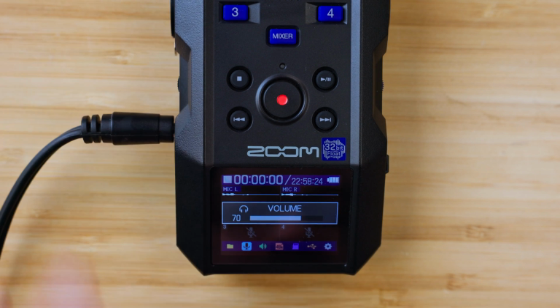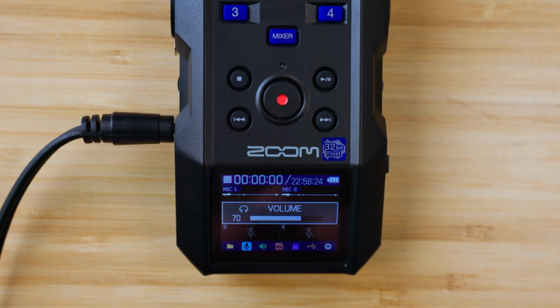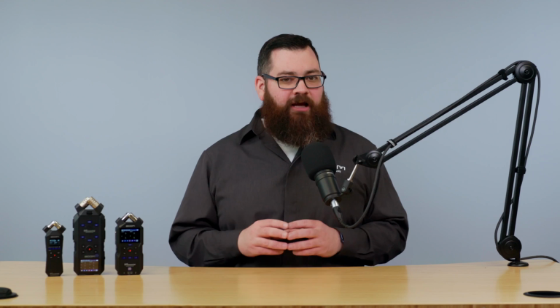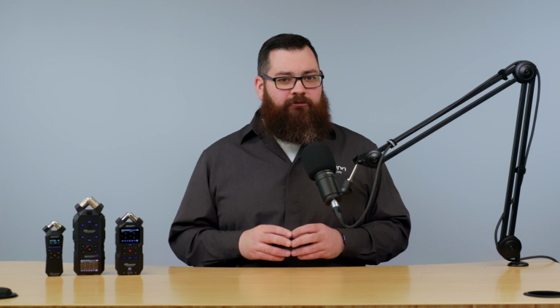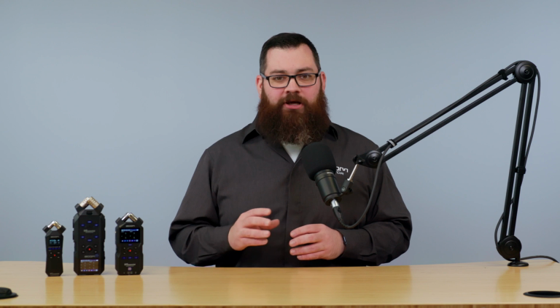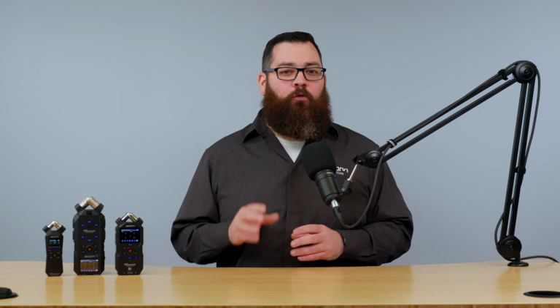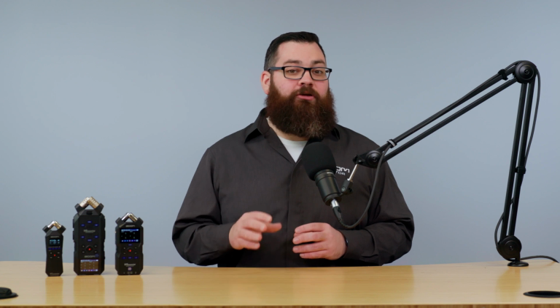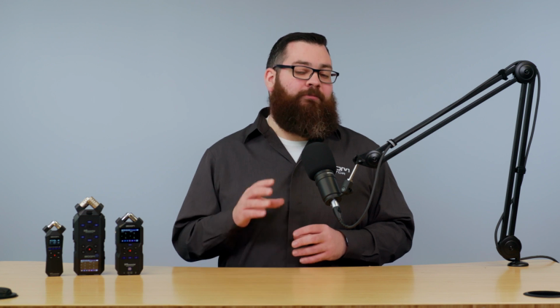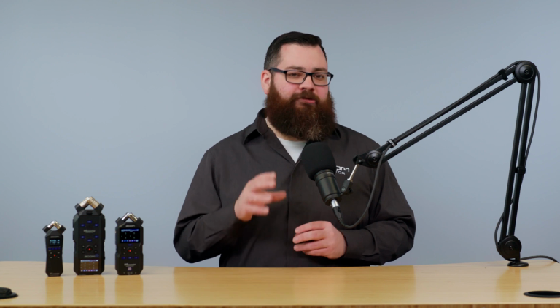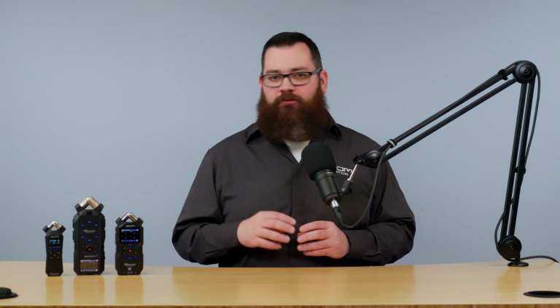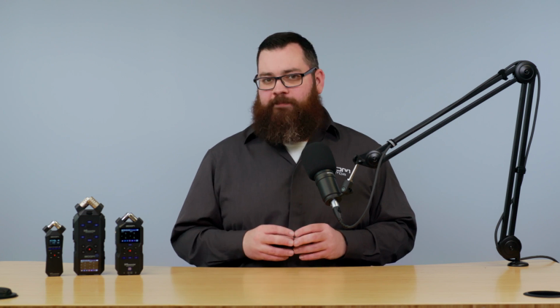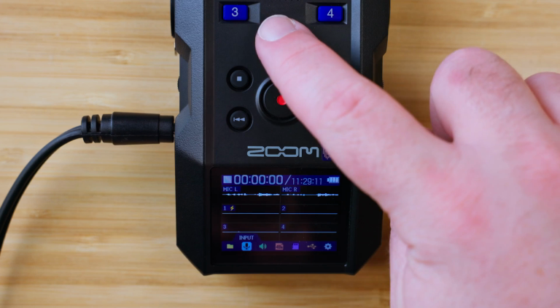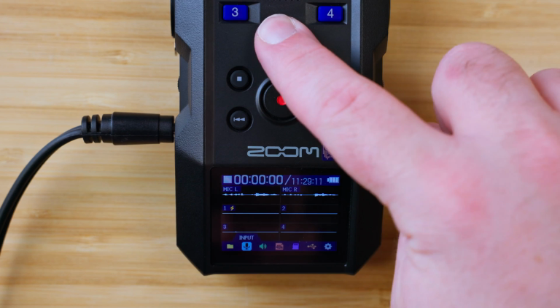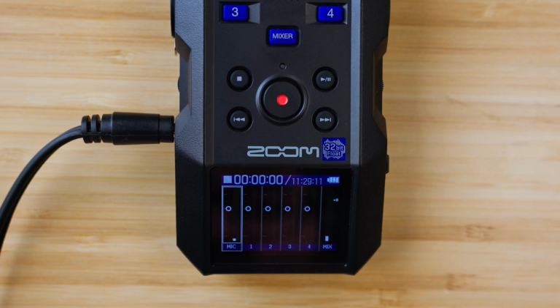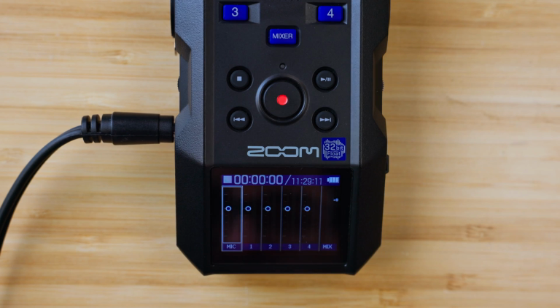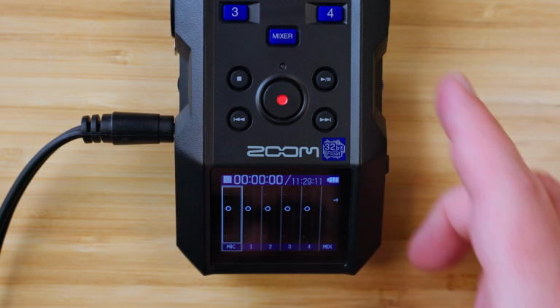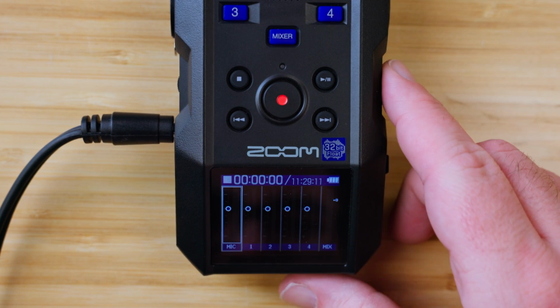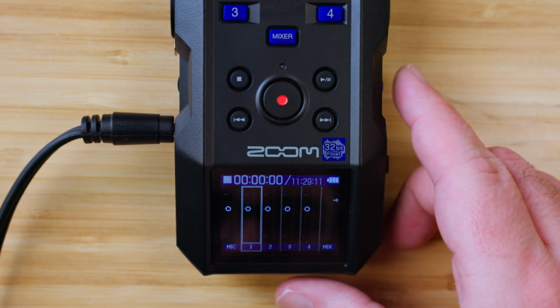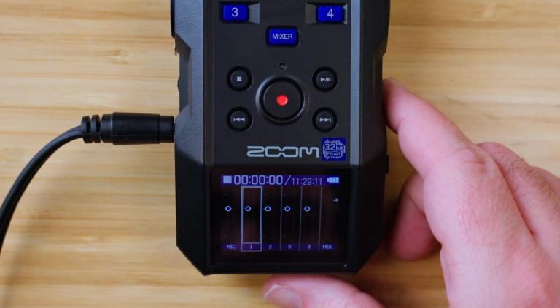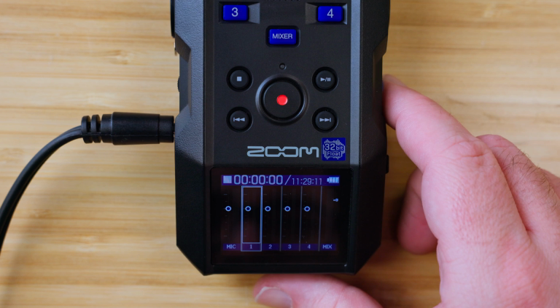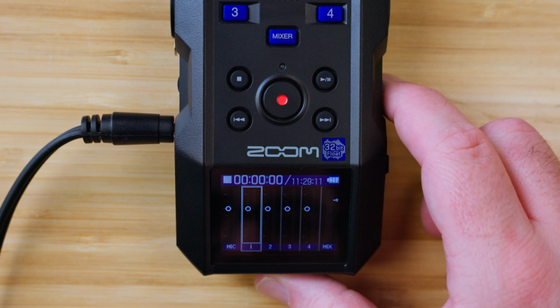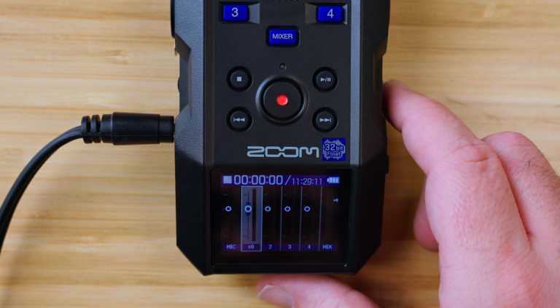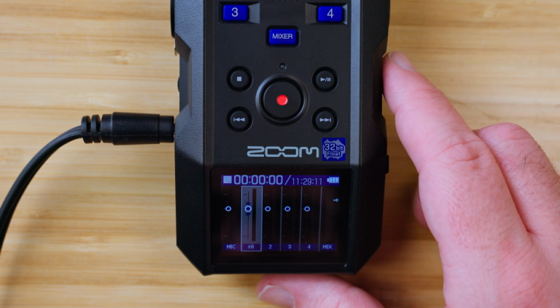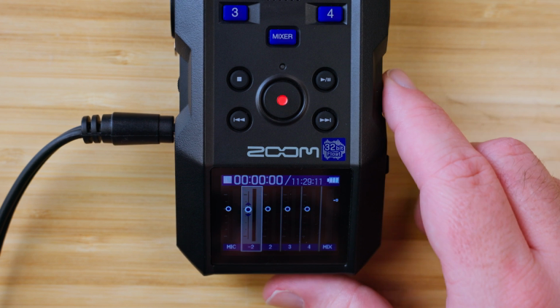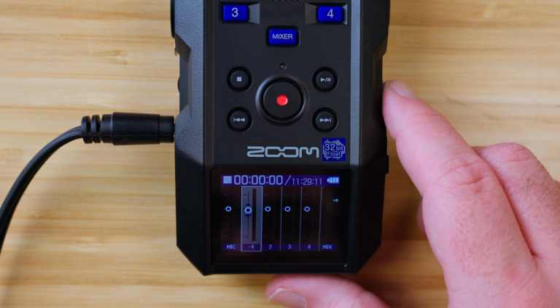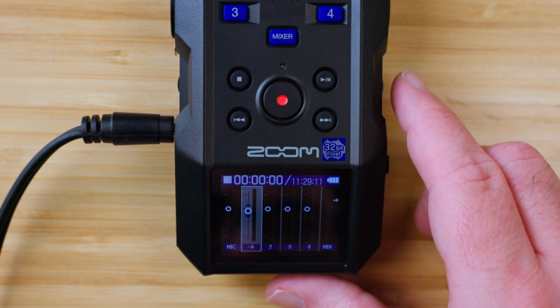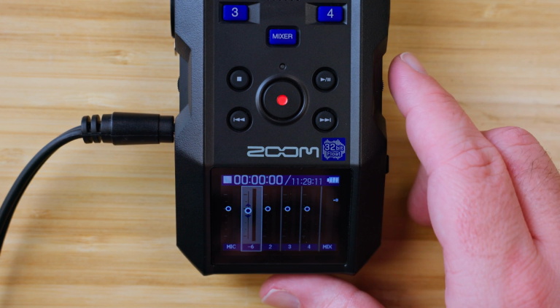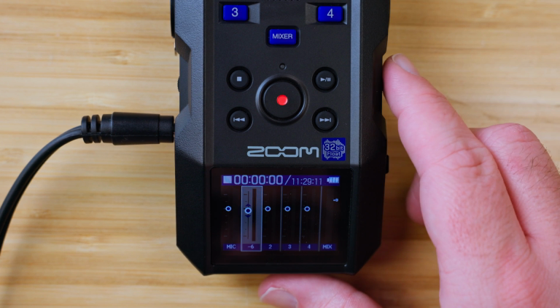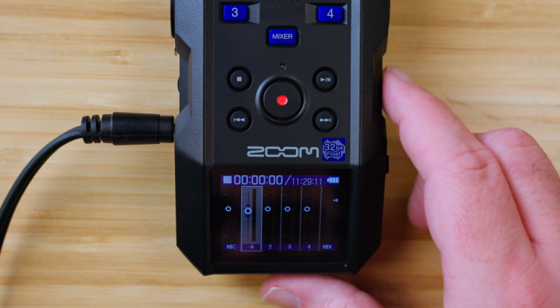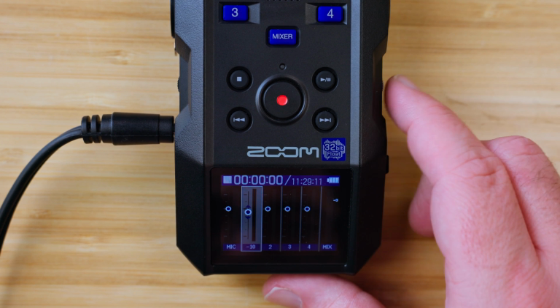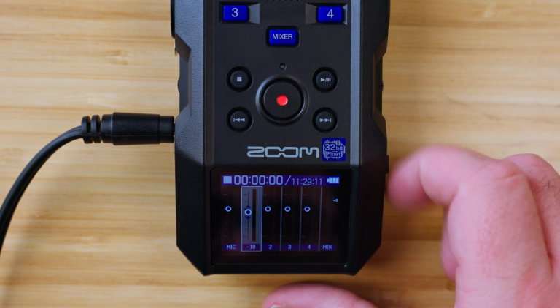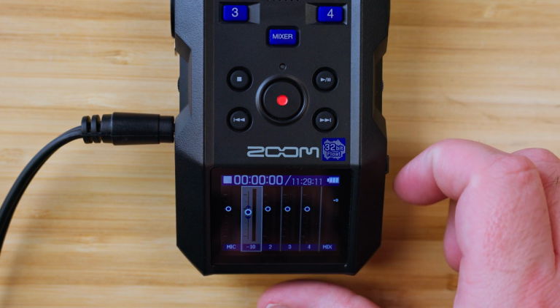The guide voice will read out while using the mixer as well. For example: Microphone — Input One — Zero — Minus Six — Minus Ten.